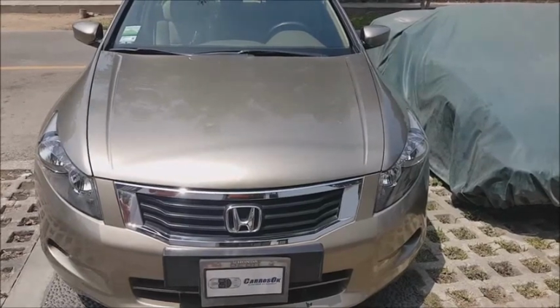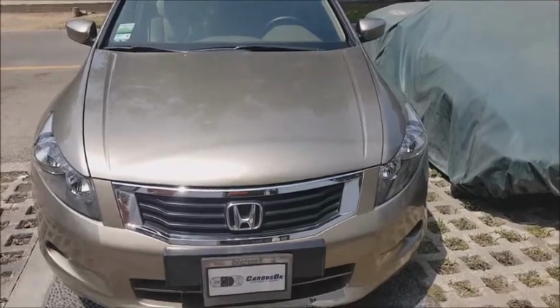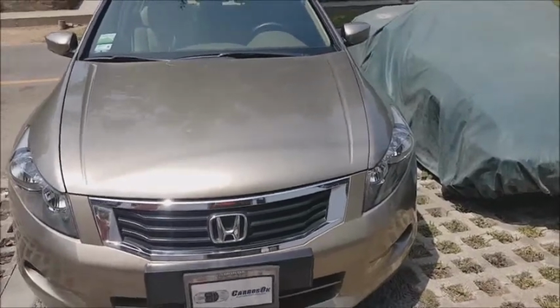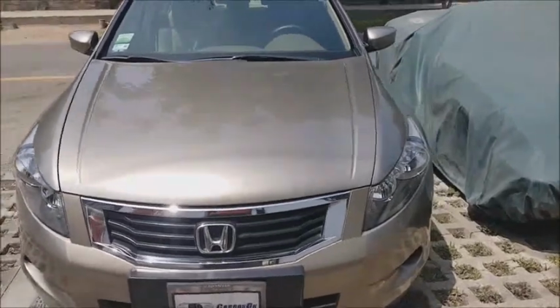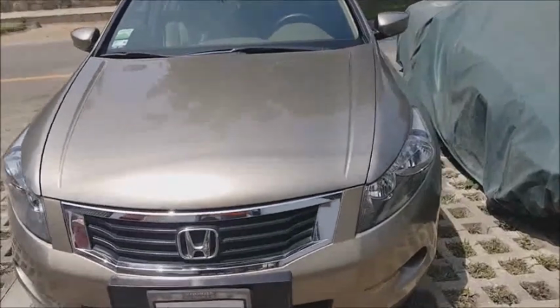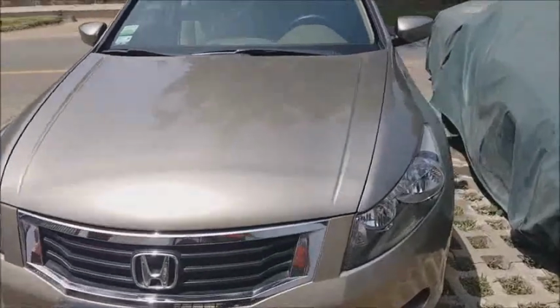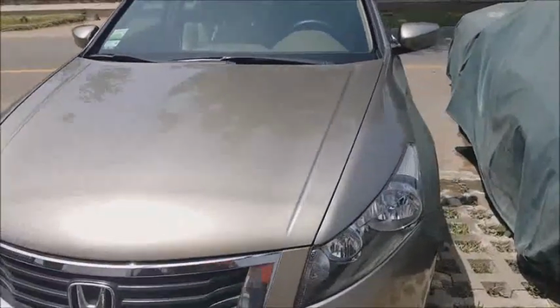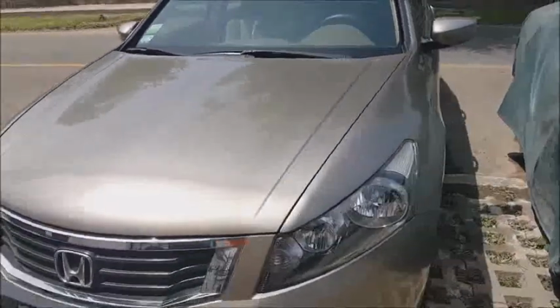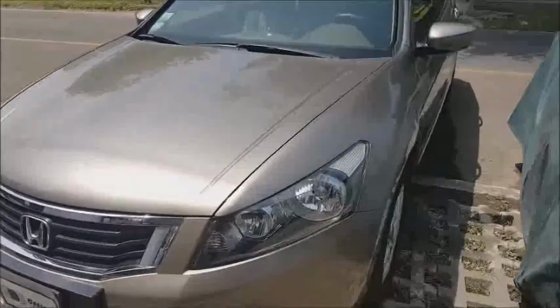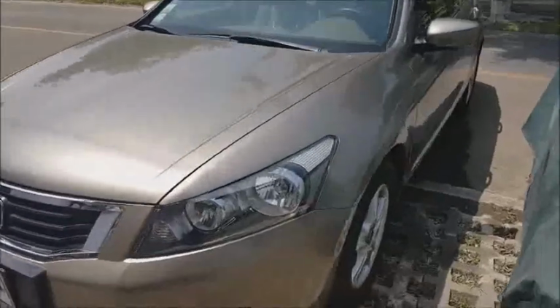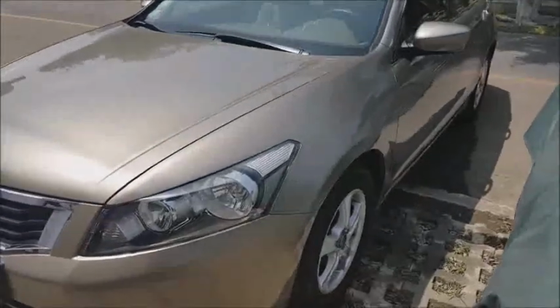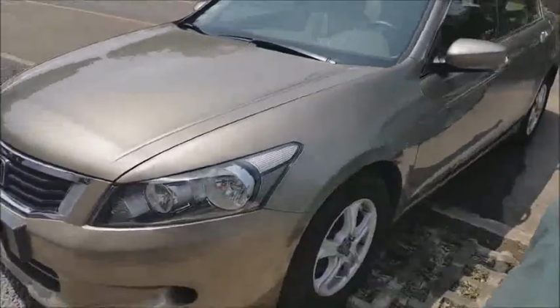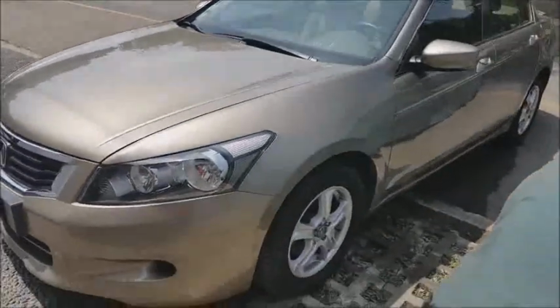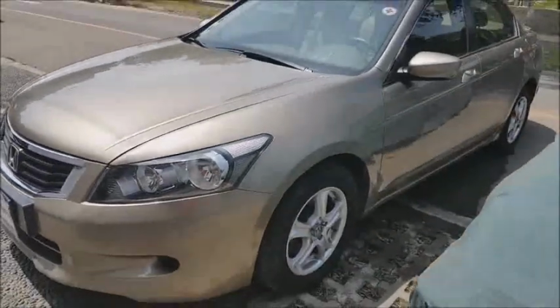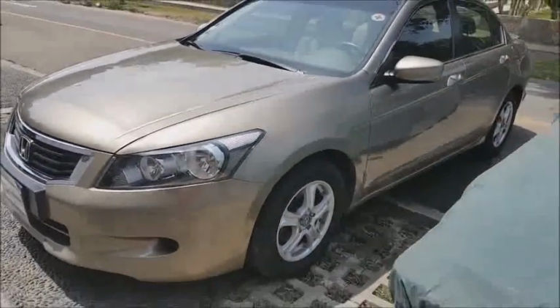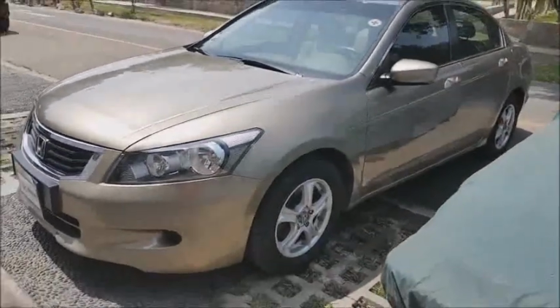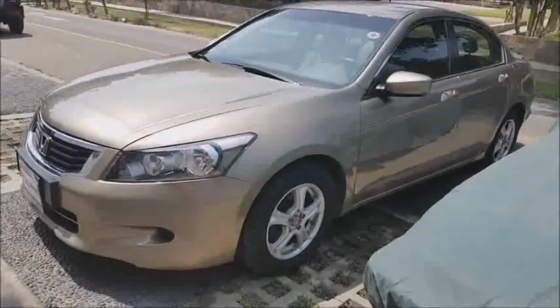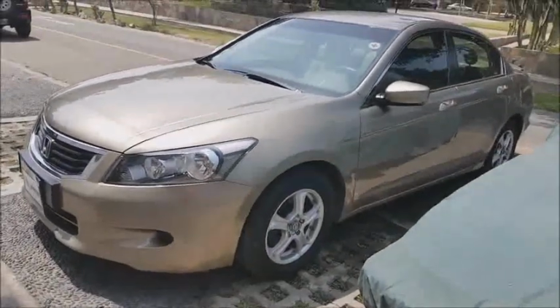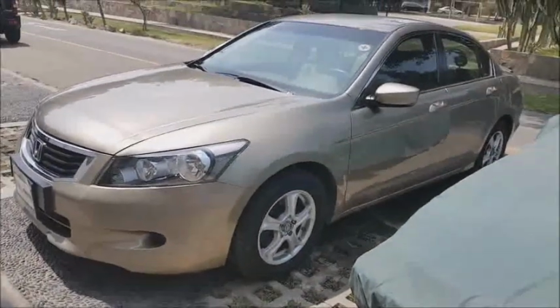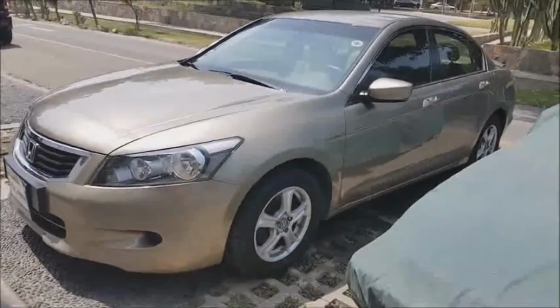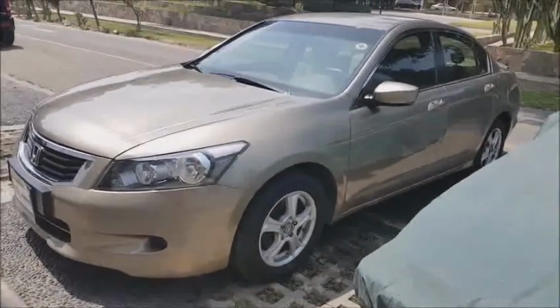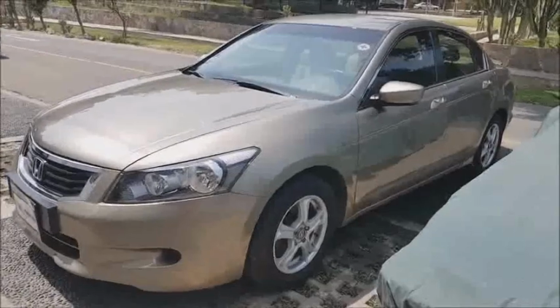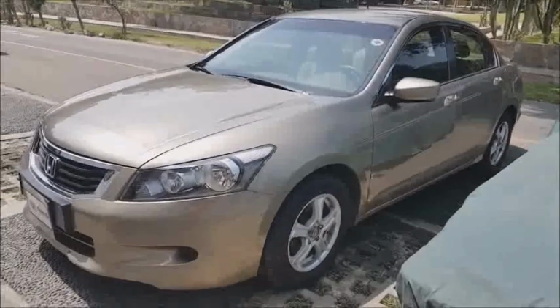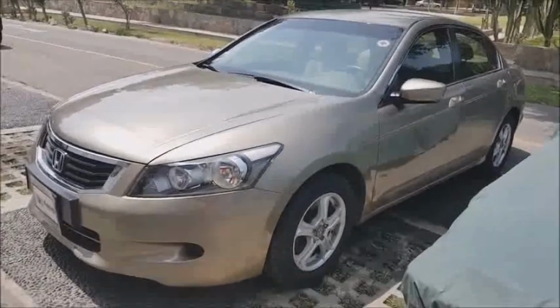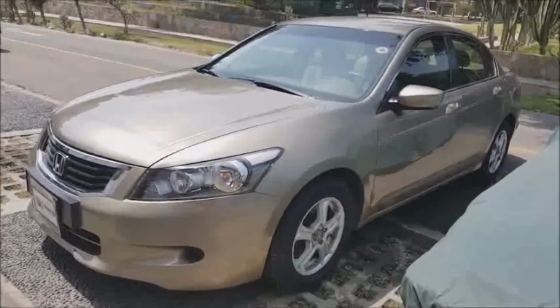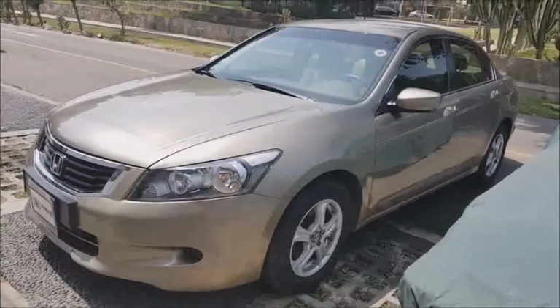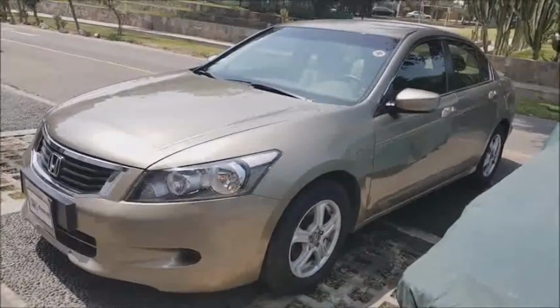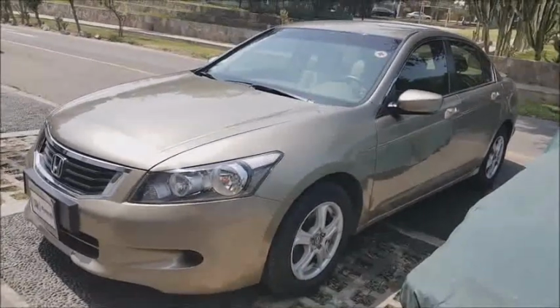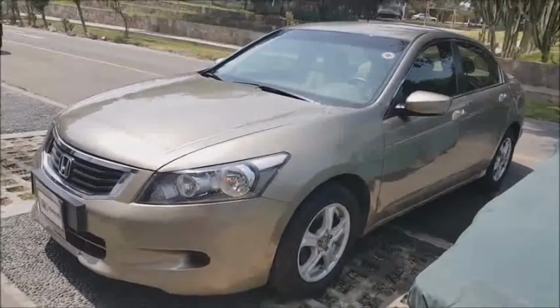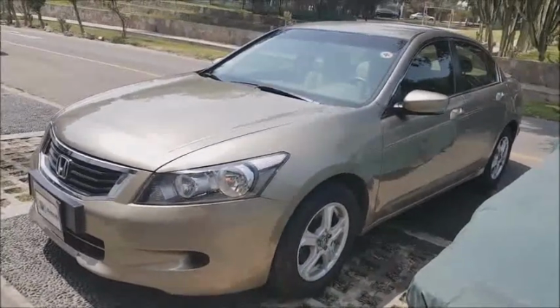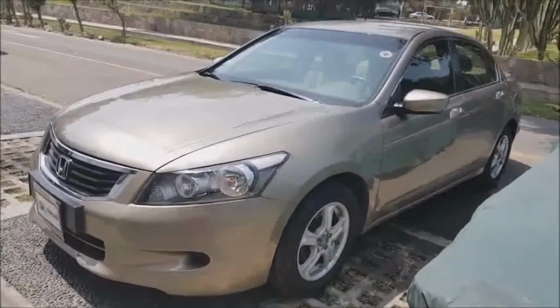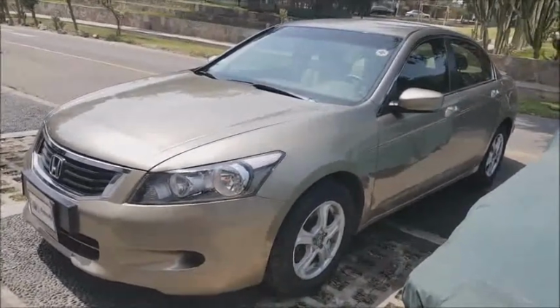This is a Honda Accord, a vehicle bought in the year 2009, the version that comes with a 2.4 motor. It's a vehicle bought in Peru for the national concession.